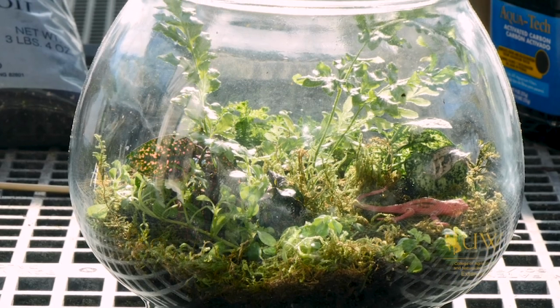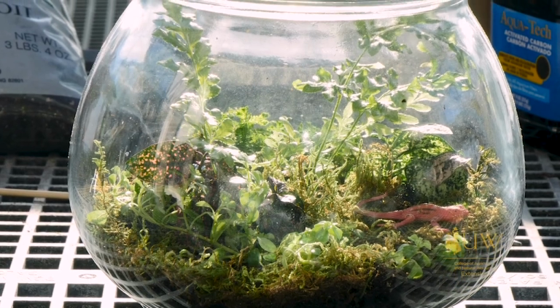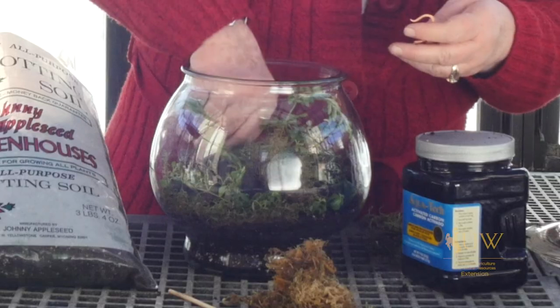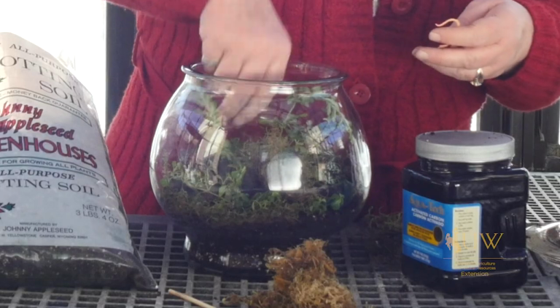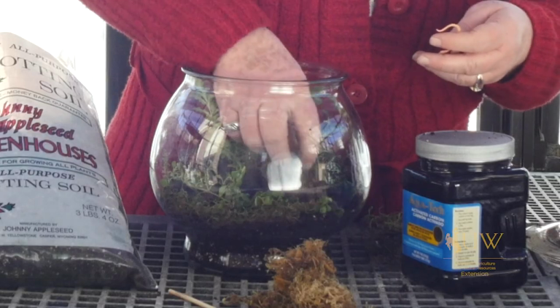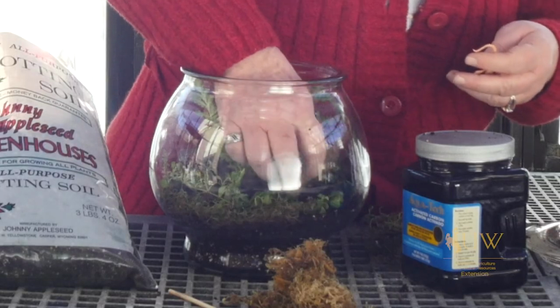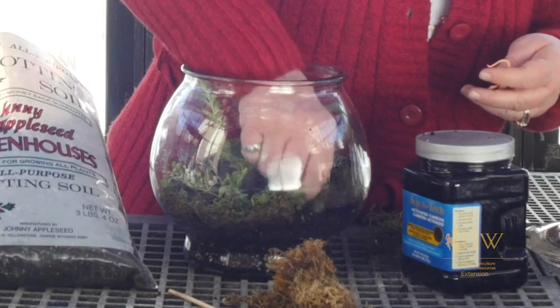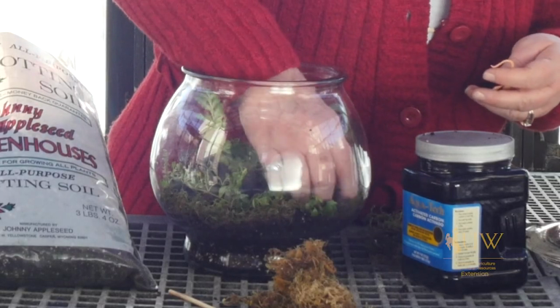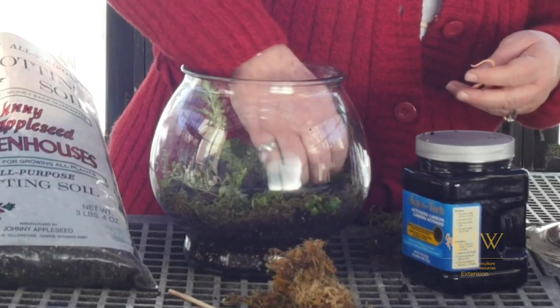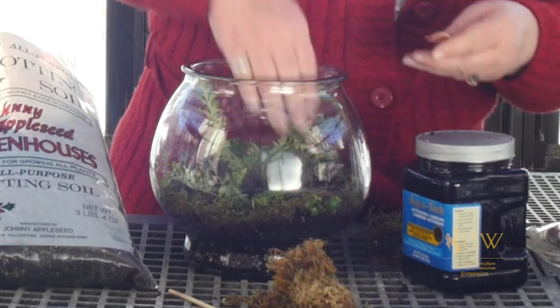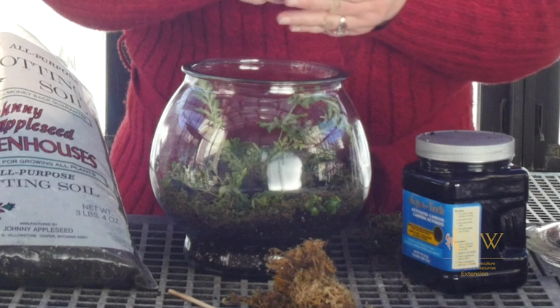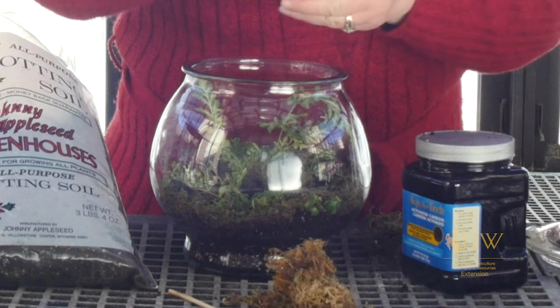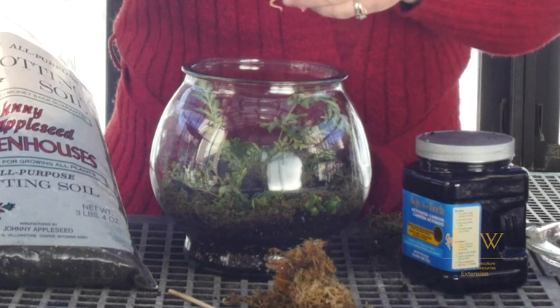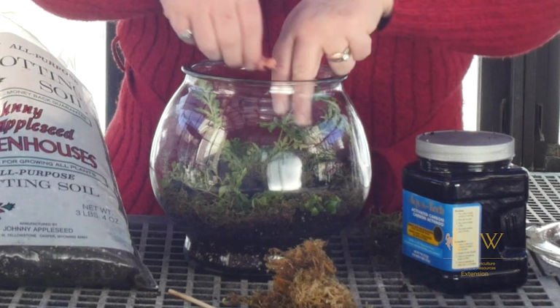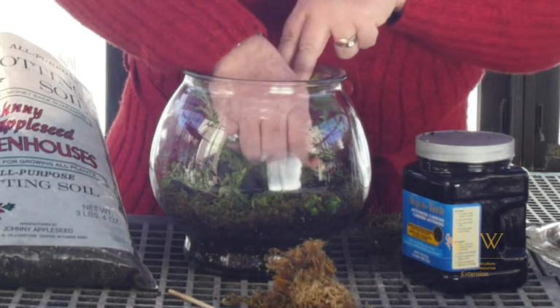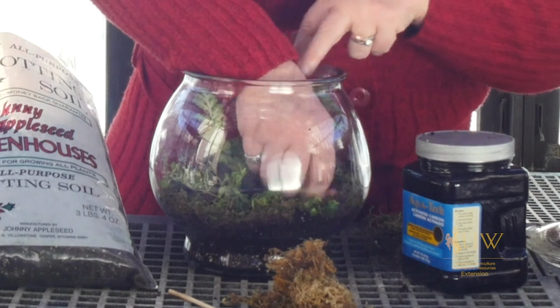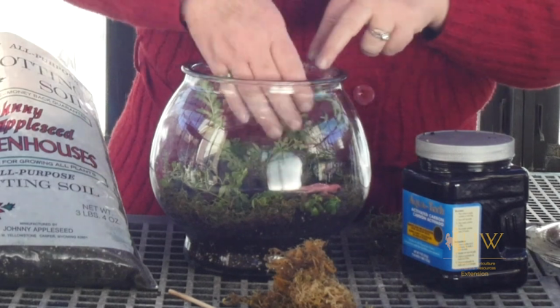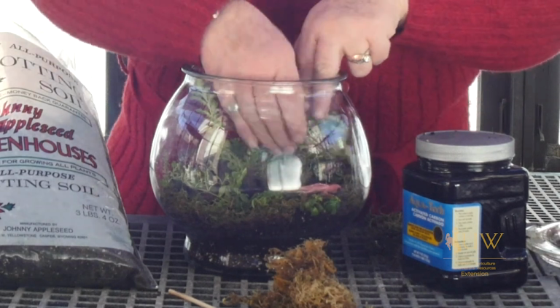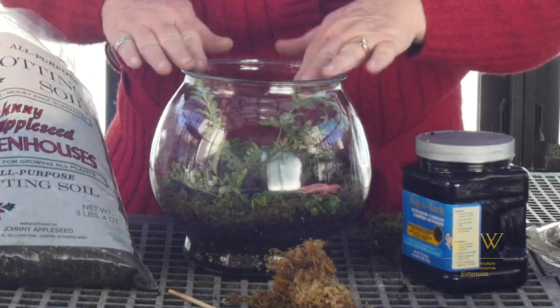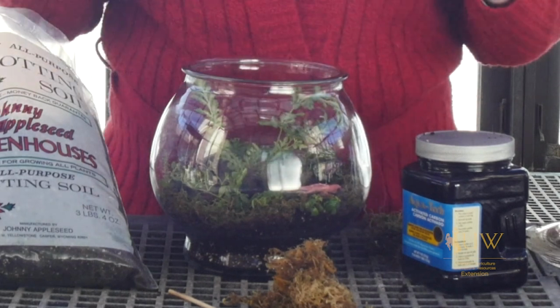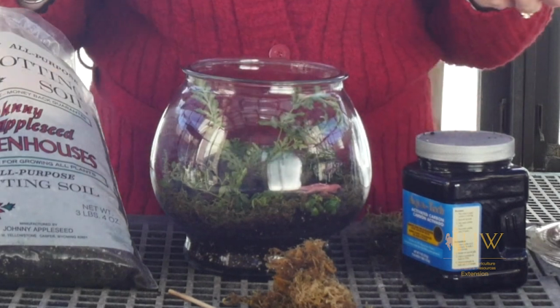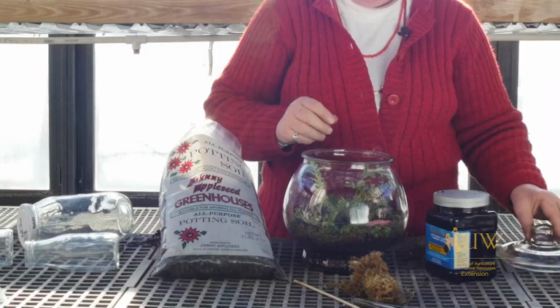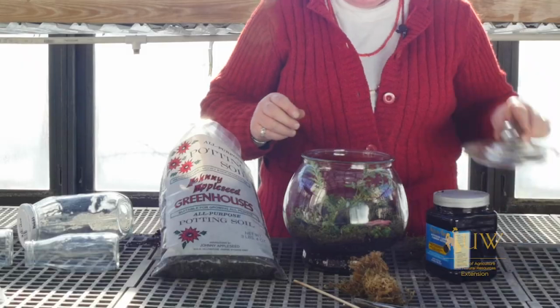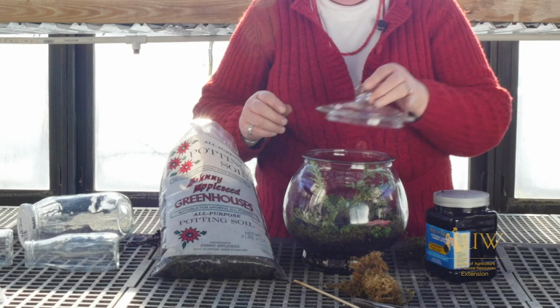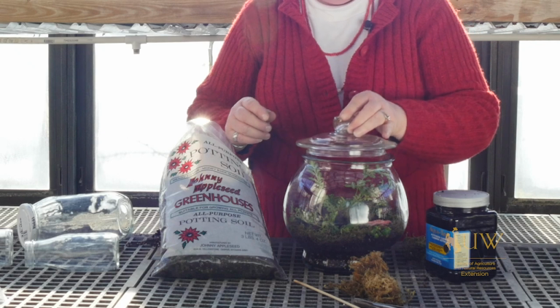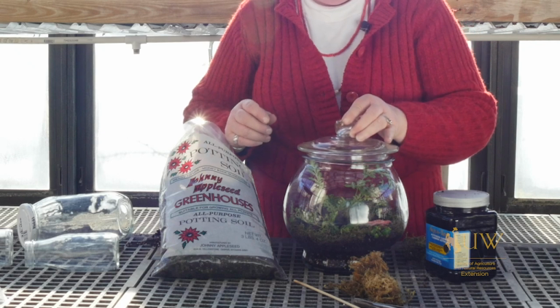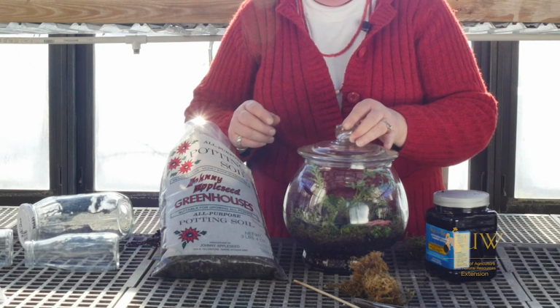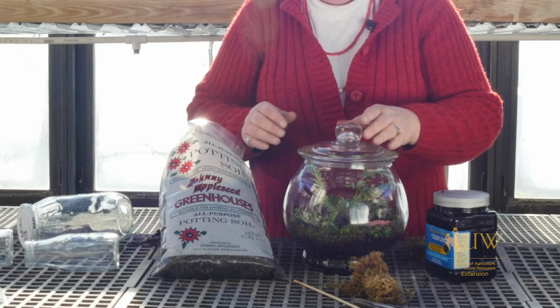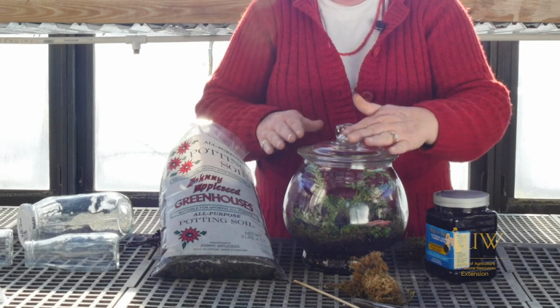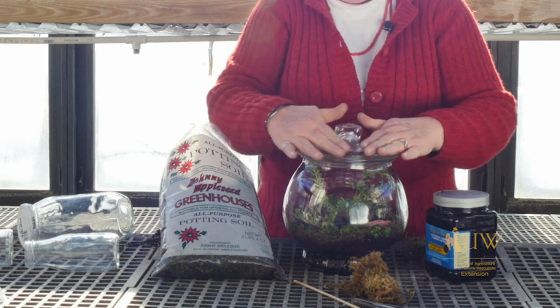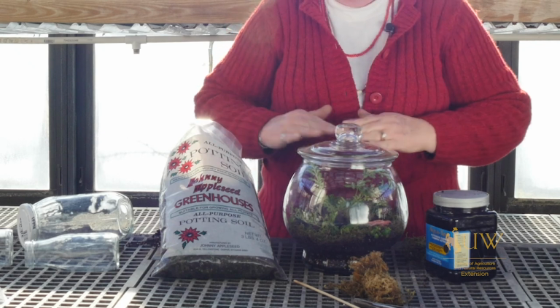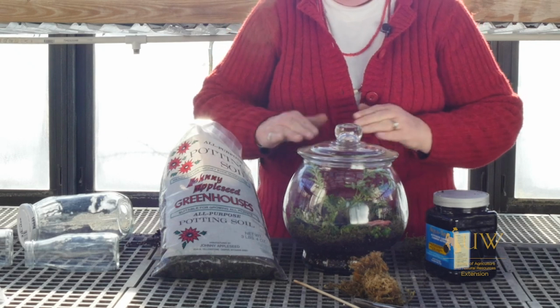If the plants begin to get a little bit light green or yellow, the terrarium could be moved closer to a window, but you don't want to put it so close that it gets too hot. Keep a close eye on these plants for the first few days and make sure that they're not wilting.